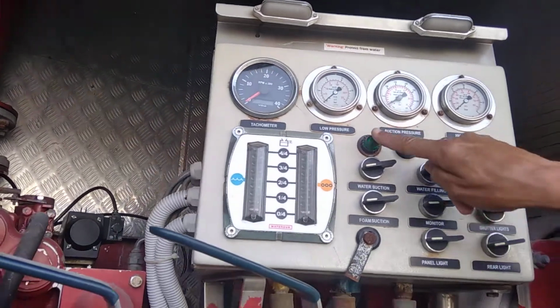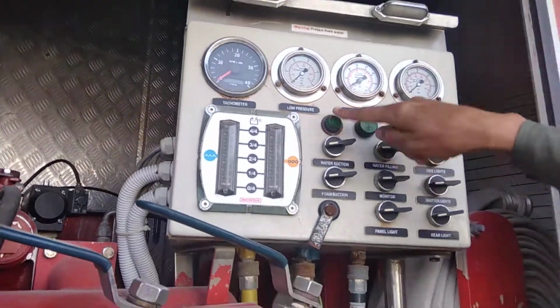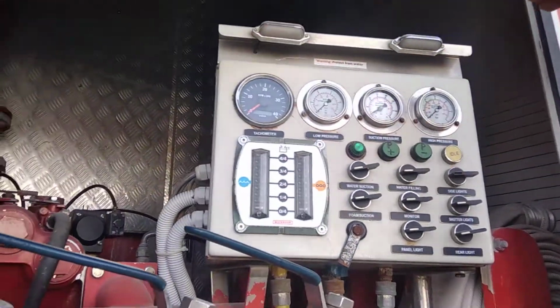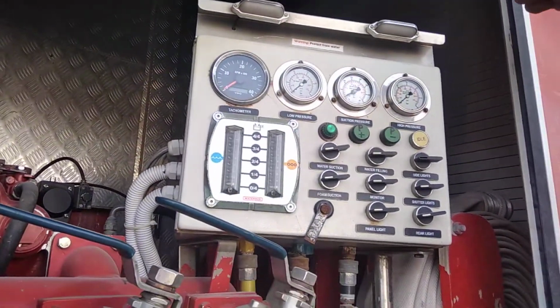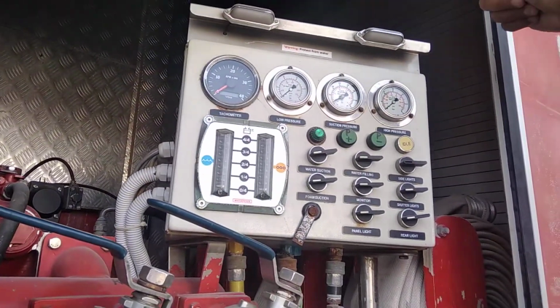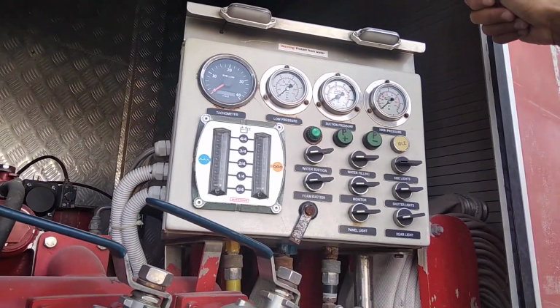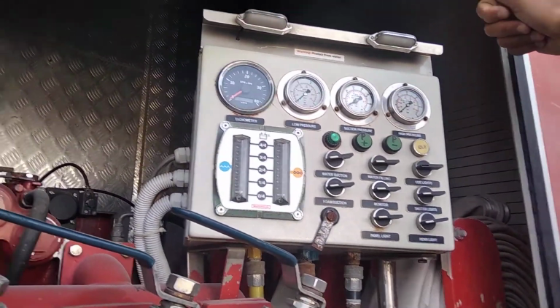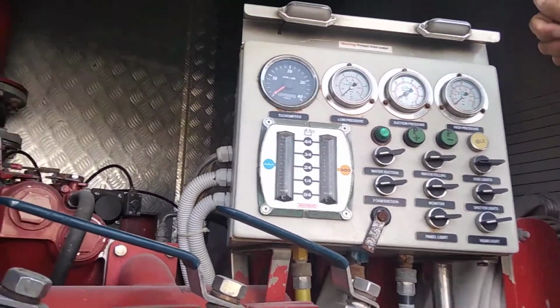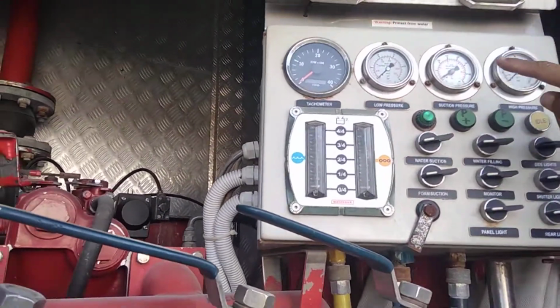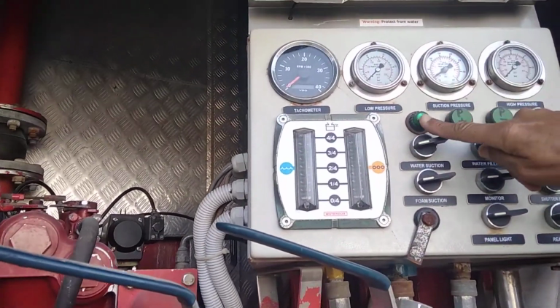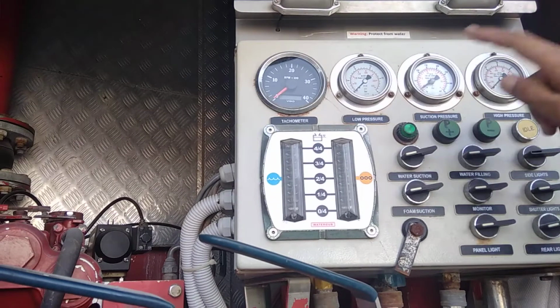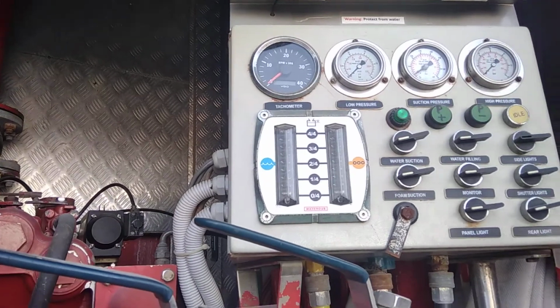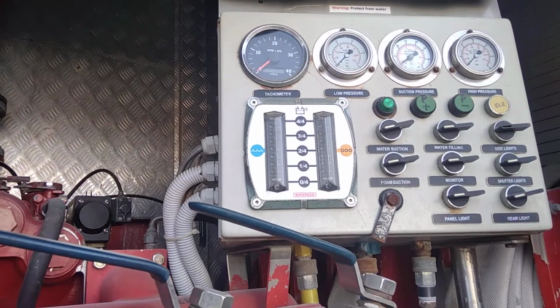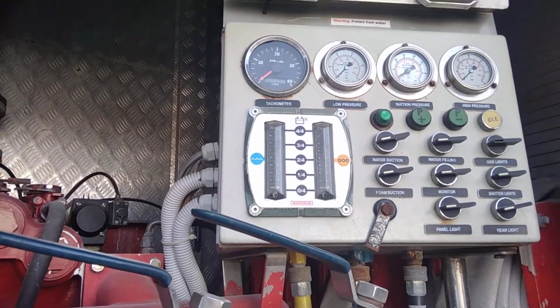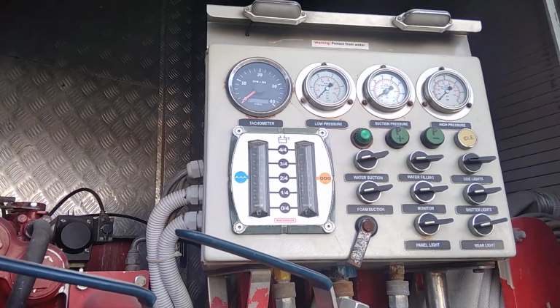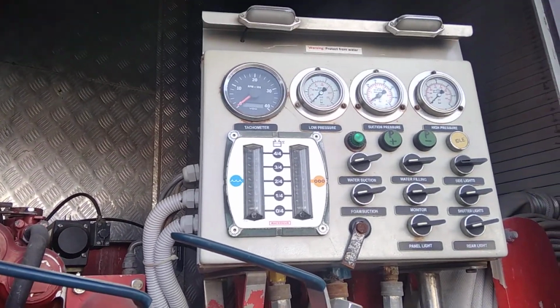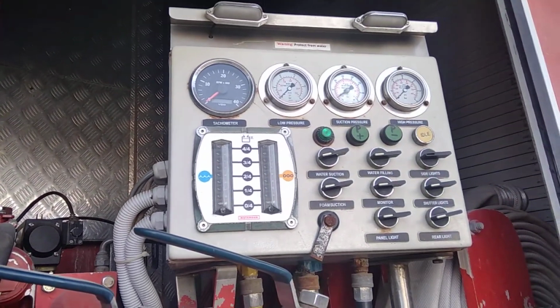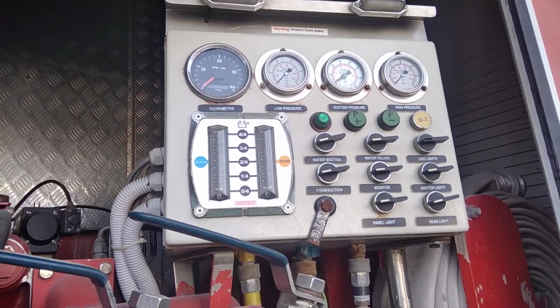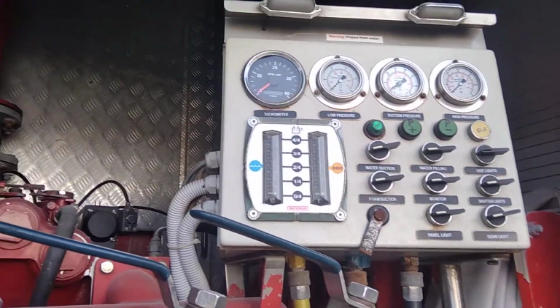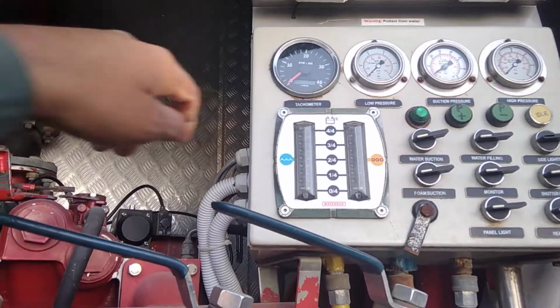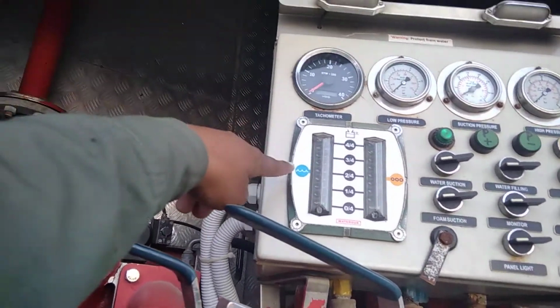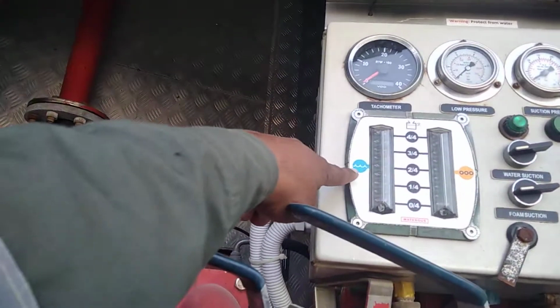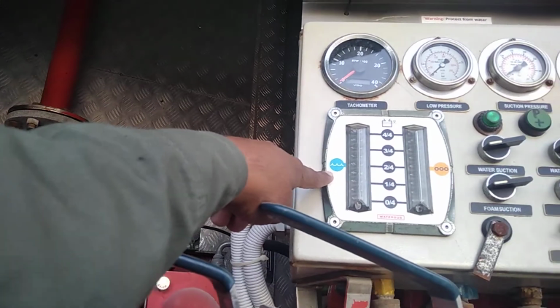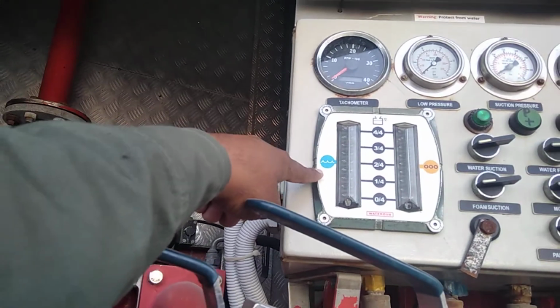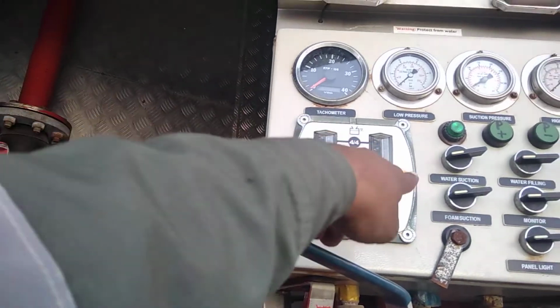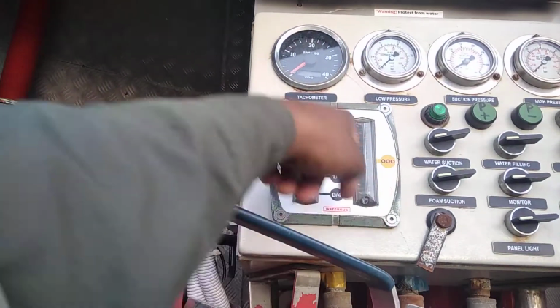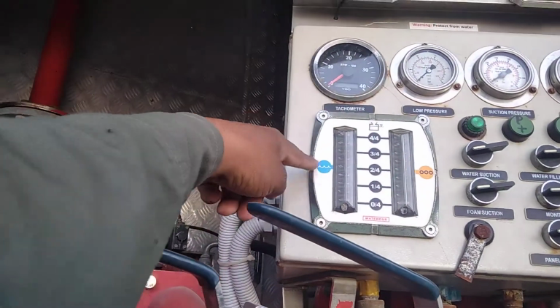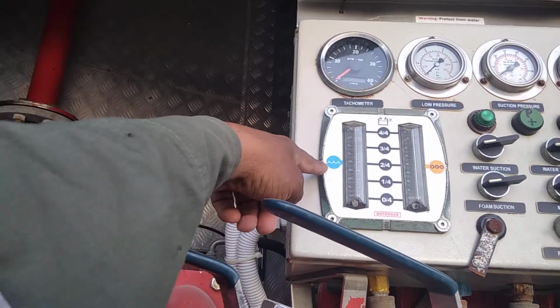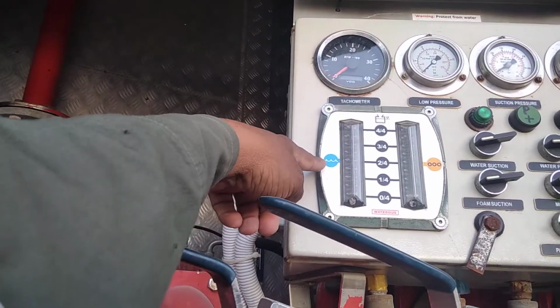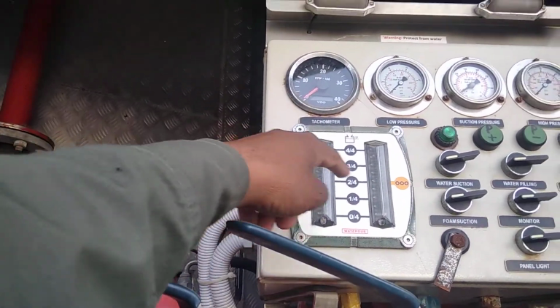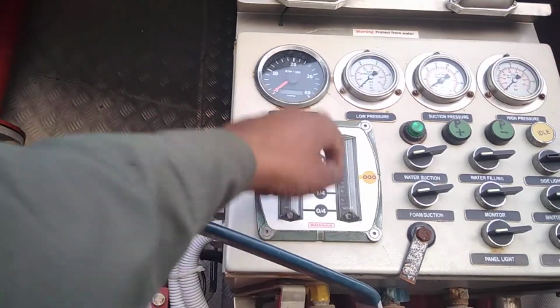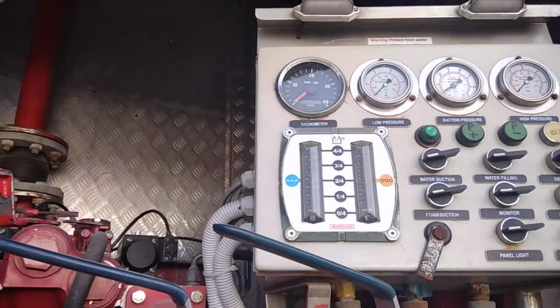This is what we will do. PTO? Yes. This is a light. This is a water gauge. And this is foam. Because the color of water is blue, and the foam is cream color.